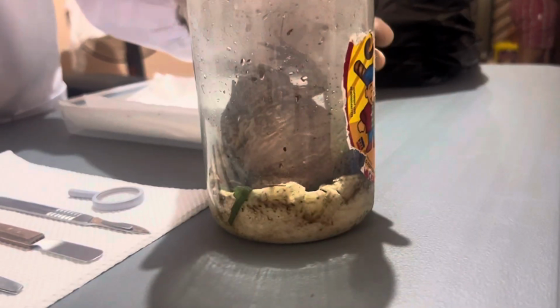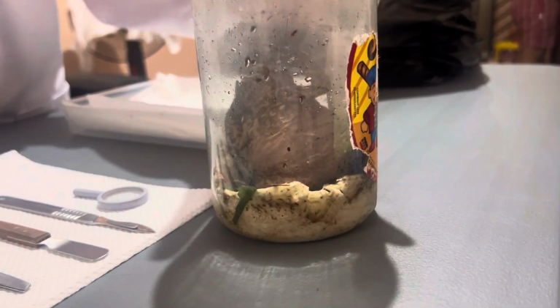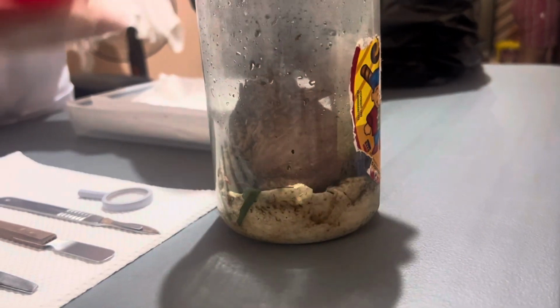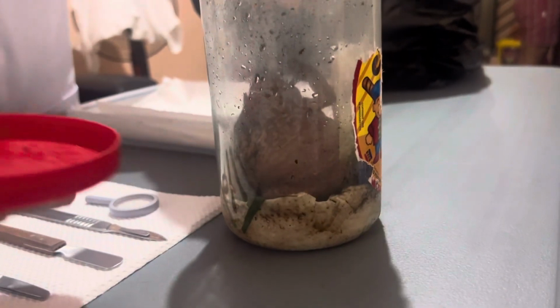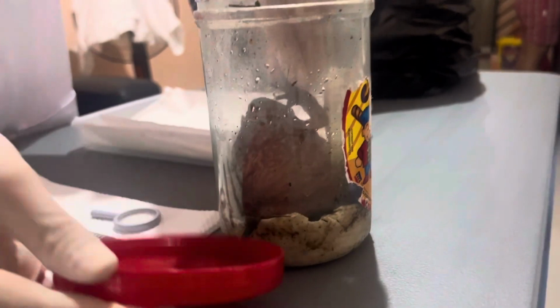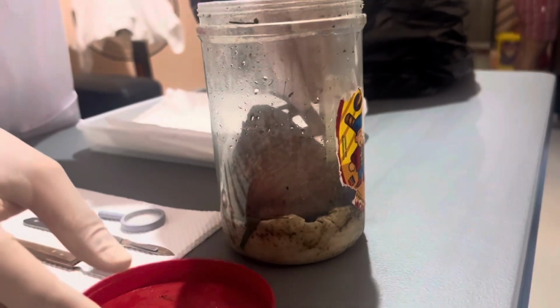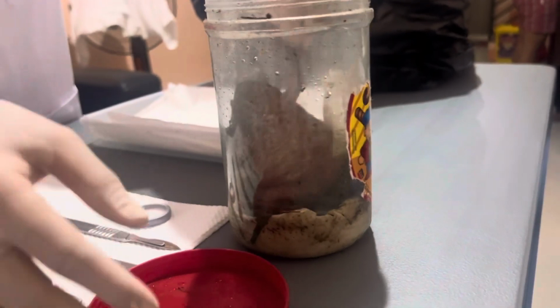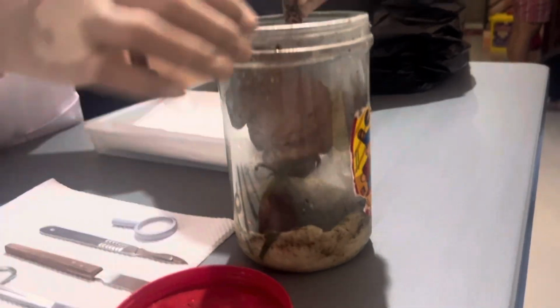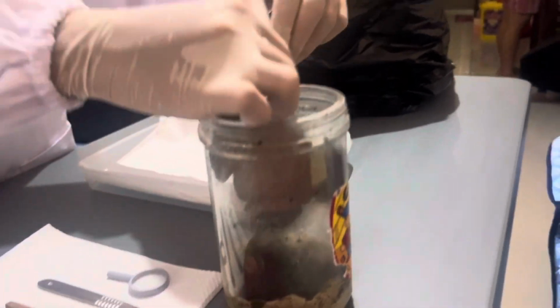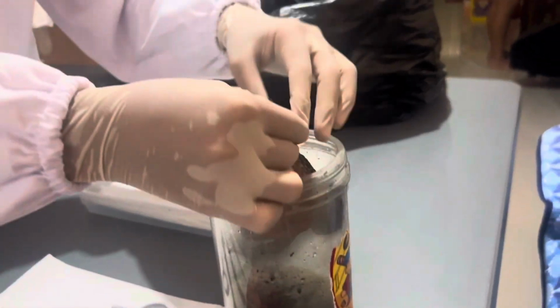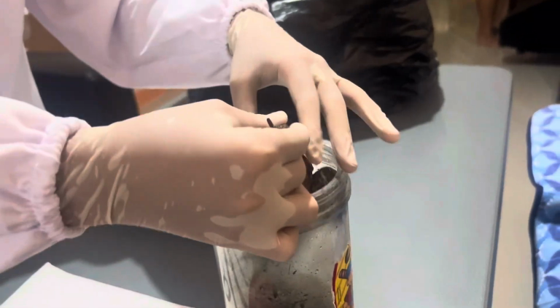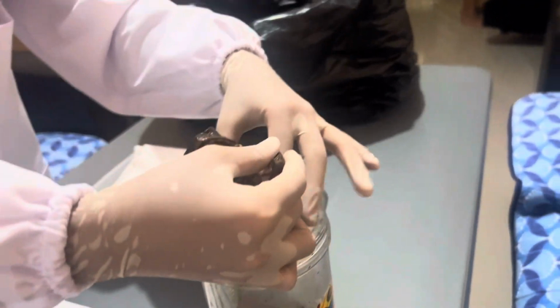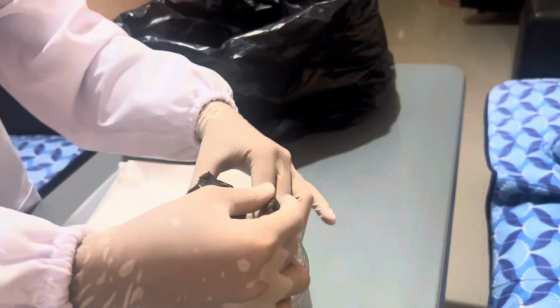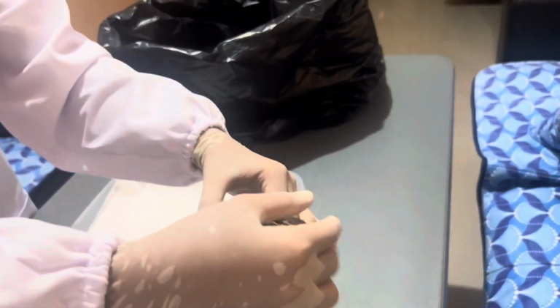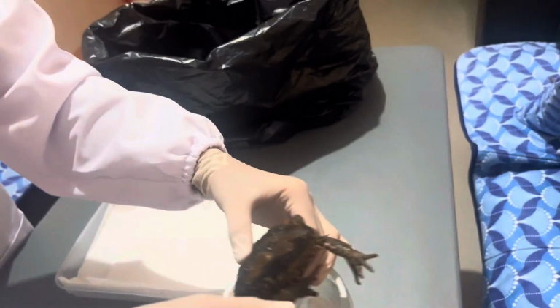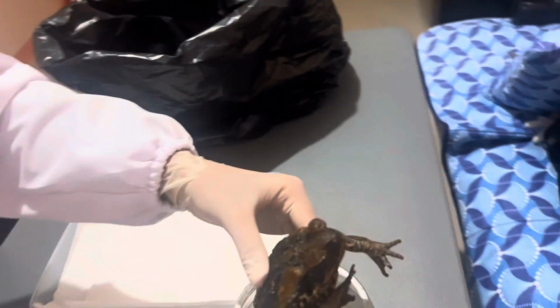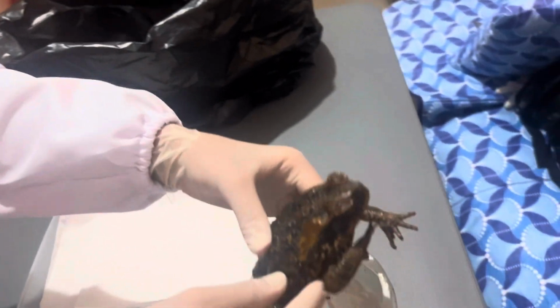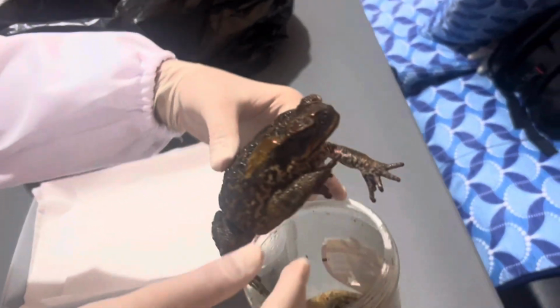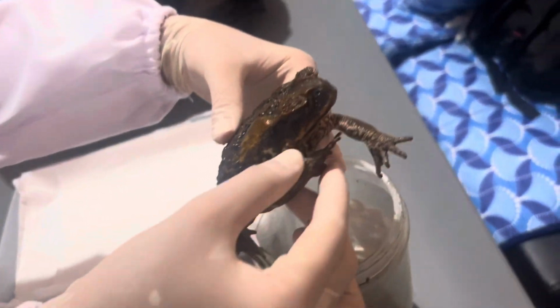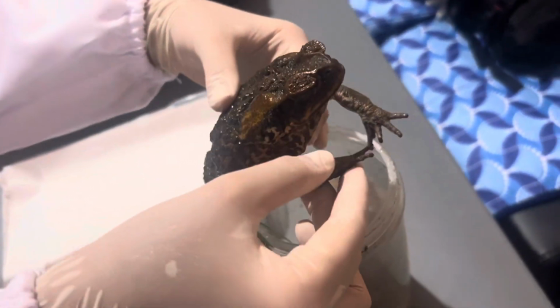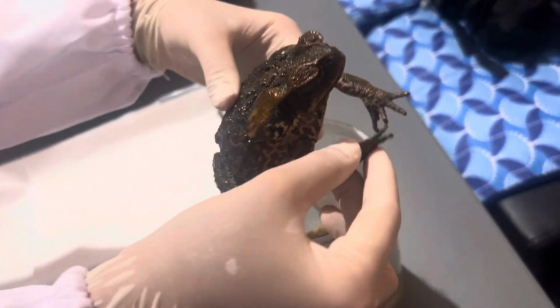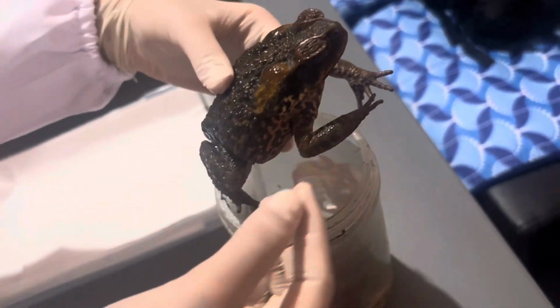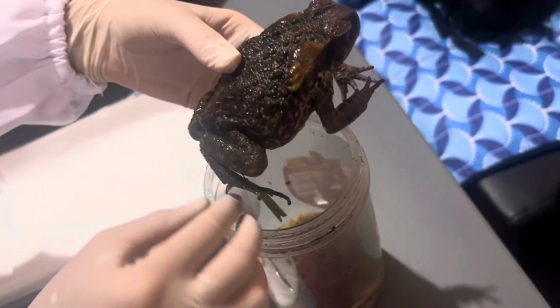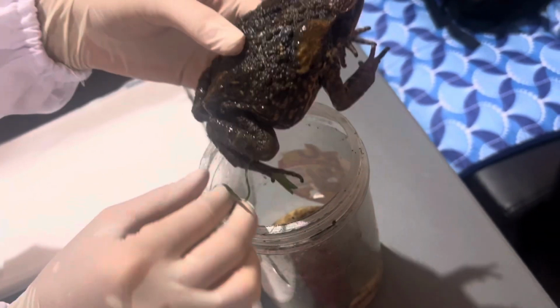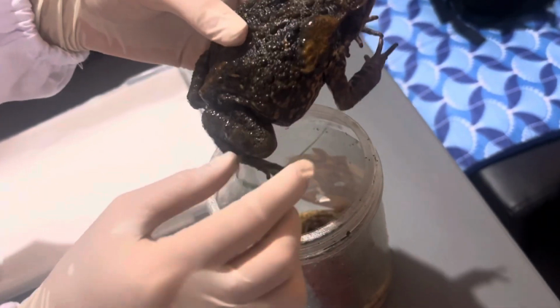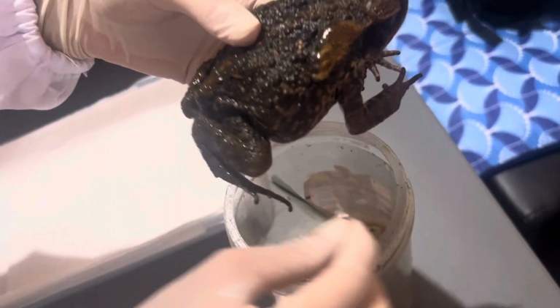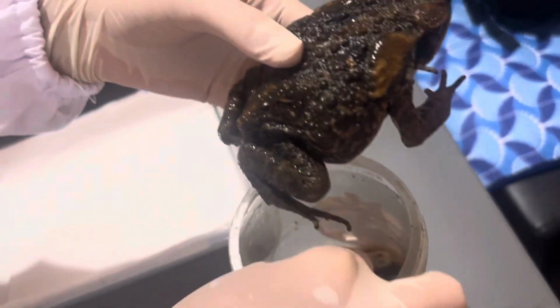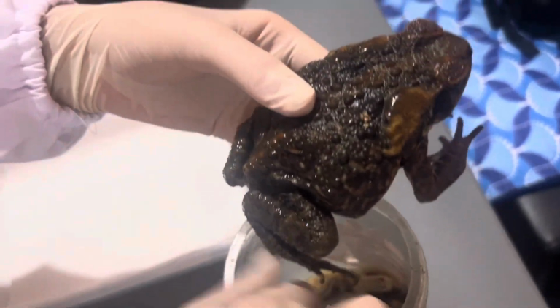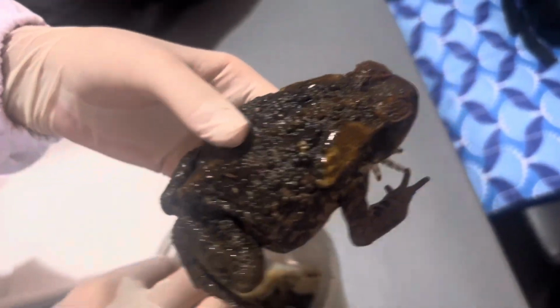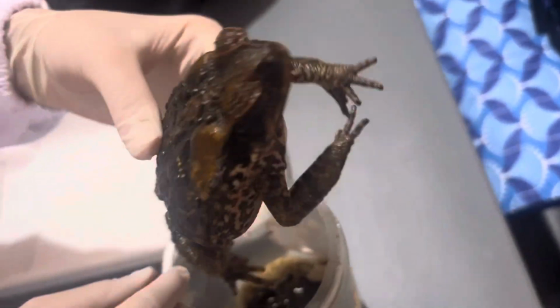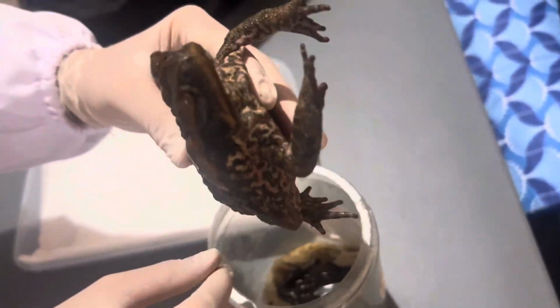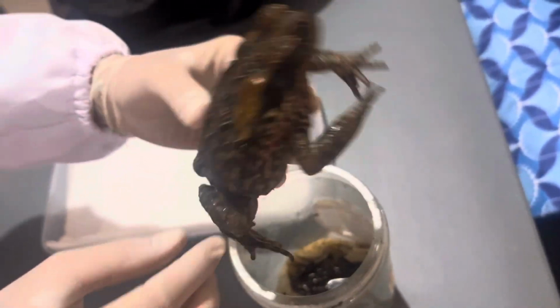In order to make the toad unconscious and dizzy, we poured alcohol. Meanwhile, there were hilarious moments as we continued to pour the alcohol, and we are going to show those hilarious moments in the last part of our video.